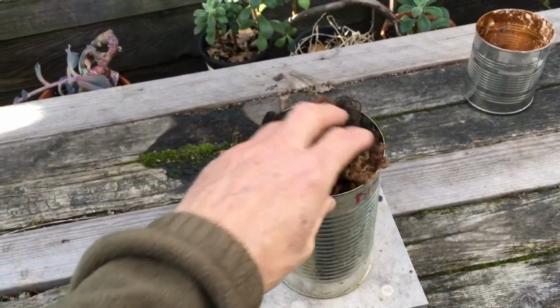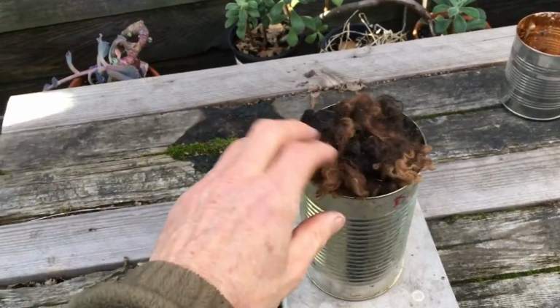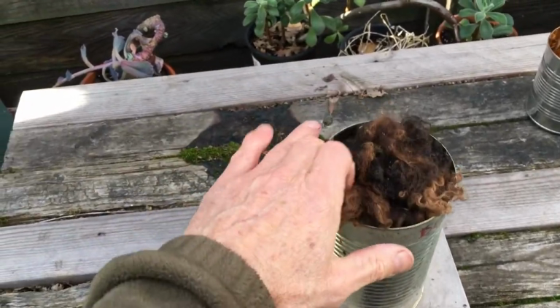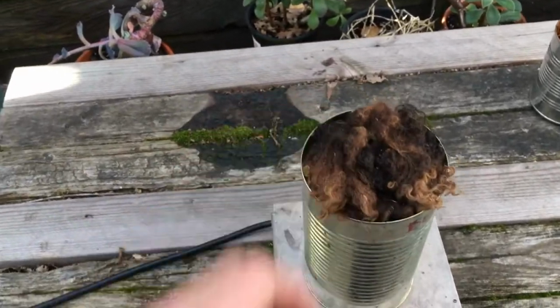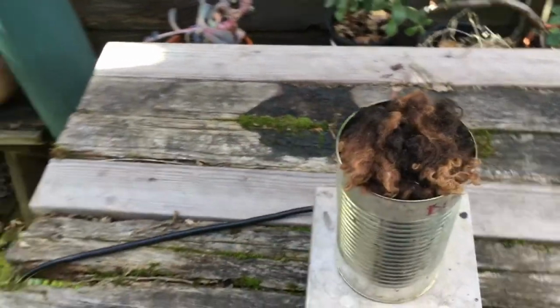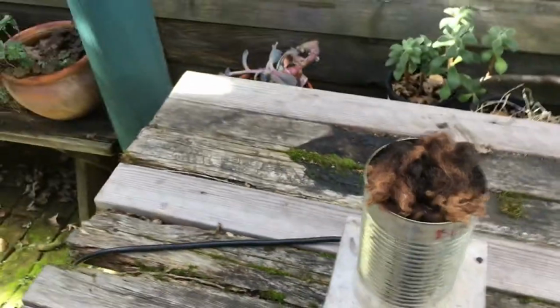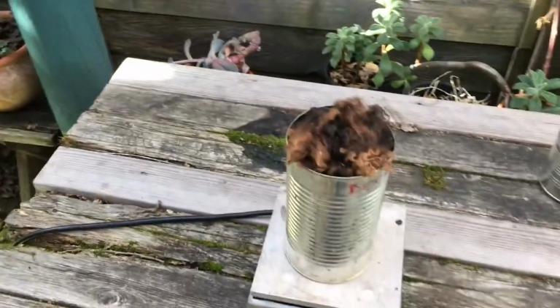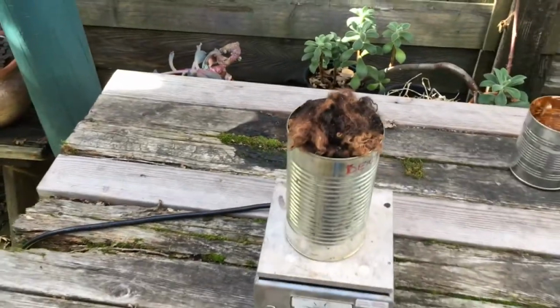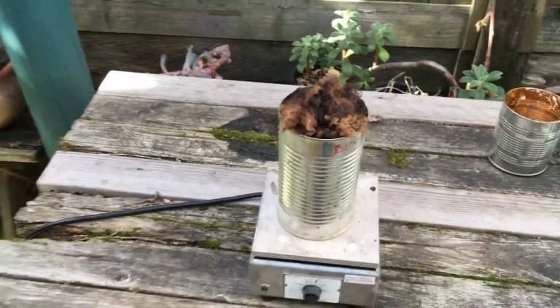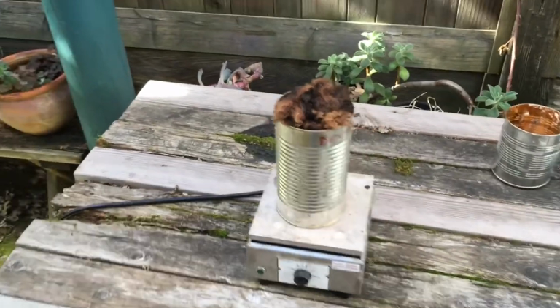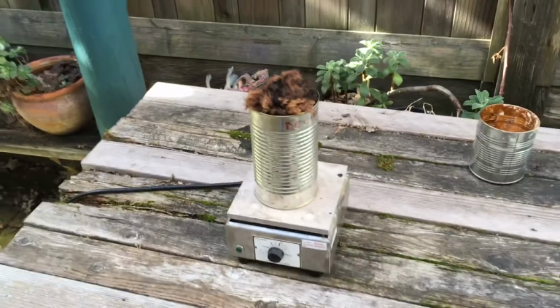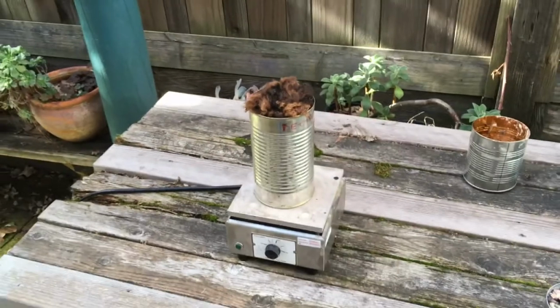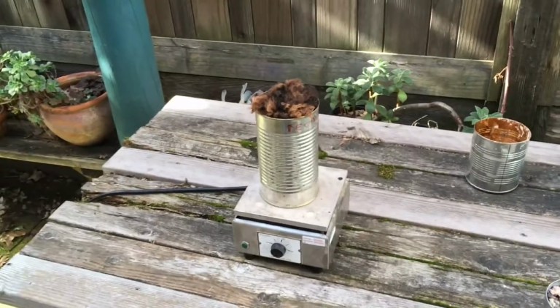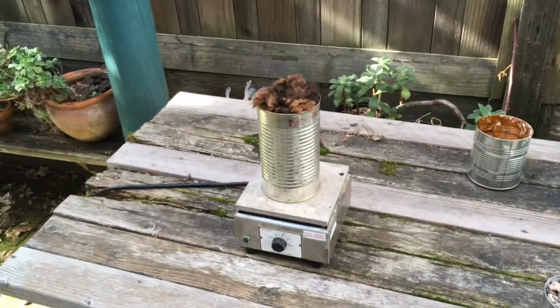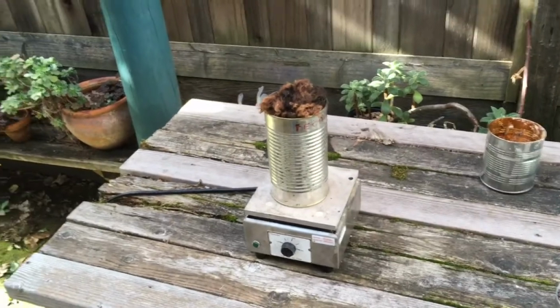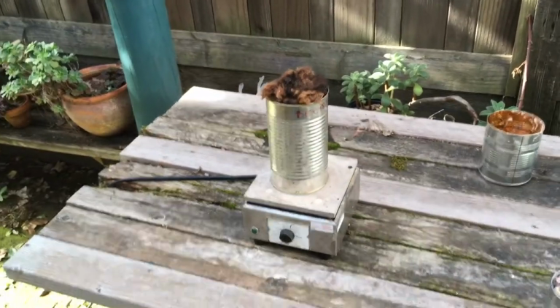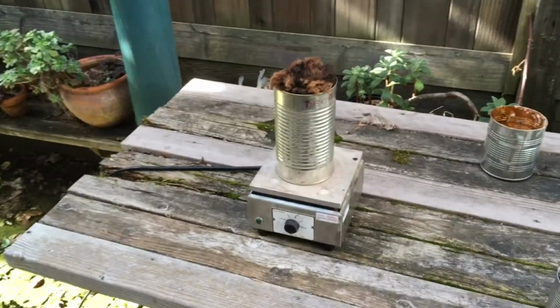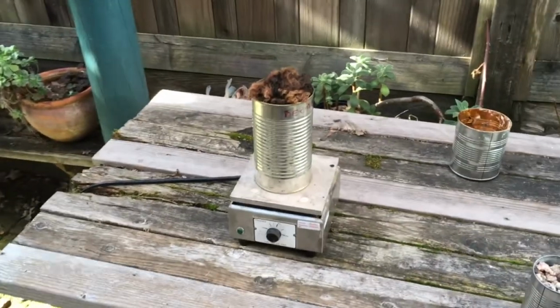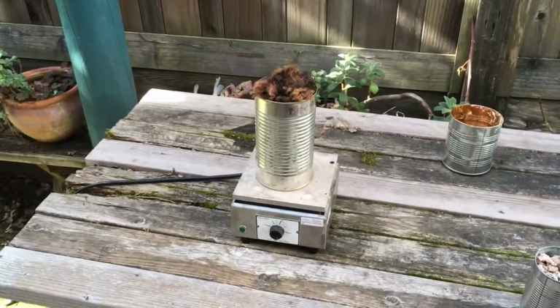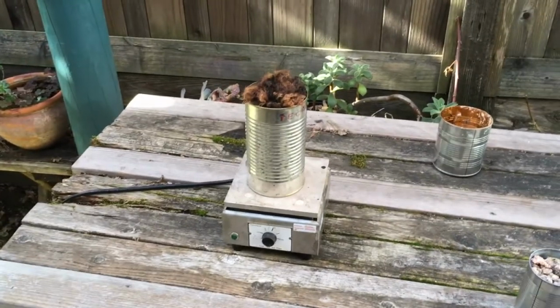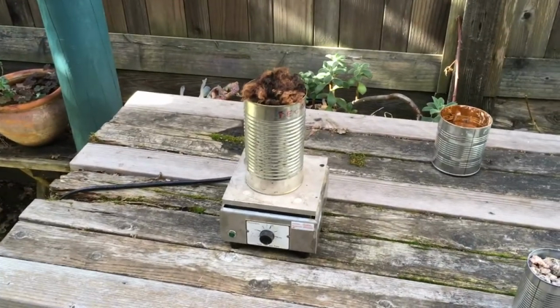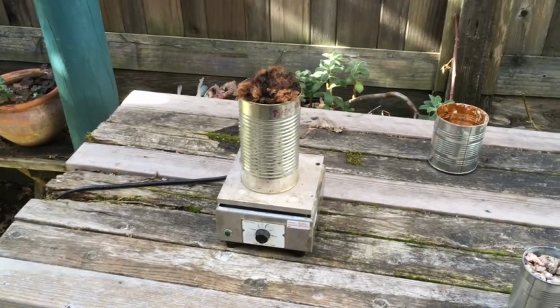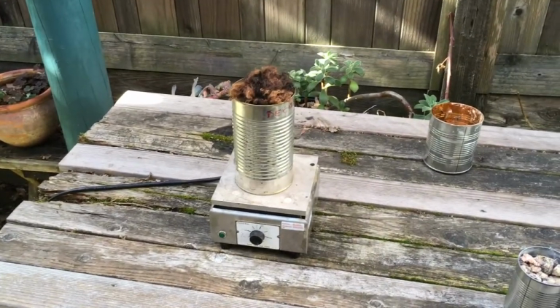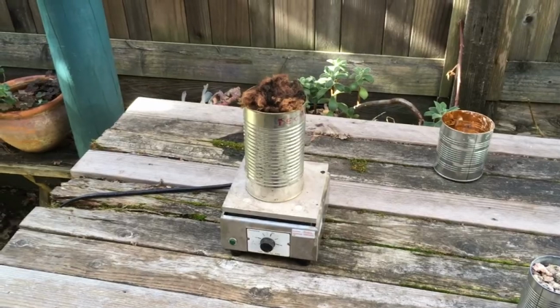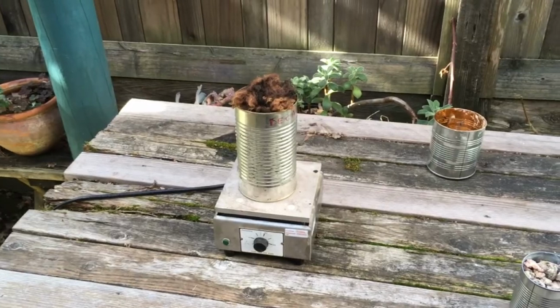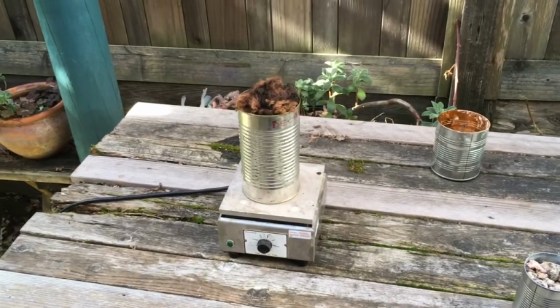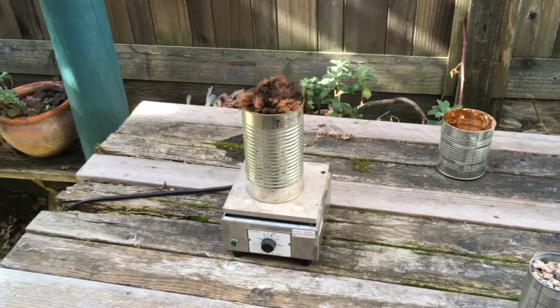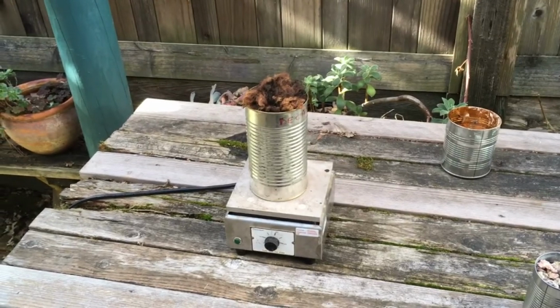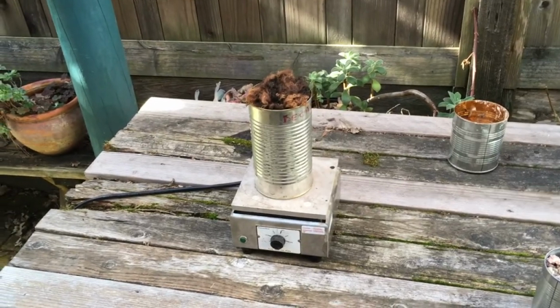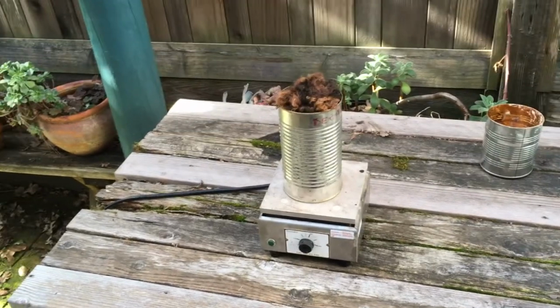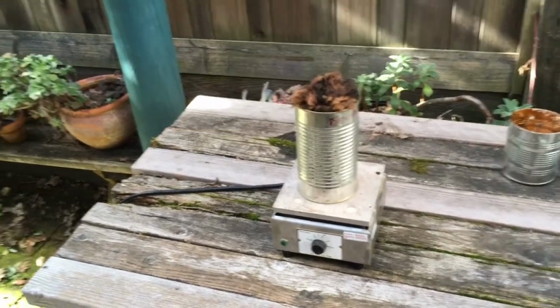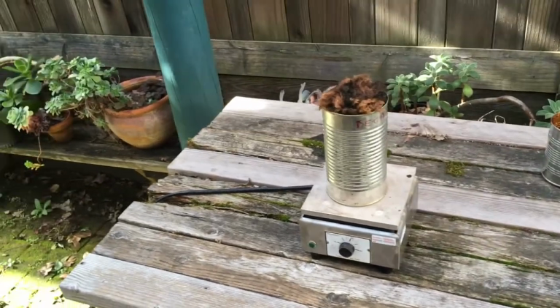The fumes are supposed to condense on the fleece and then you wring it out. I have been on the internet and seen no documentation of this whatsoever, so I'm curious to know what's going to happen.